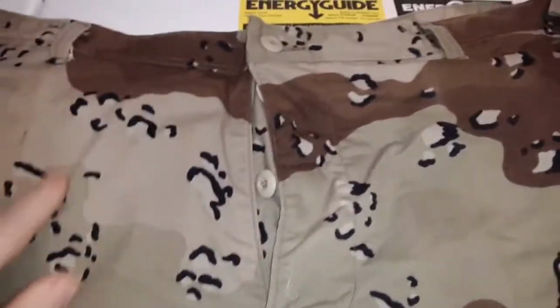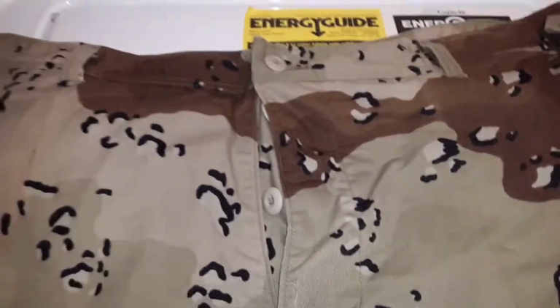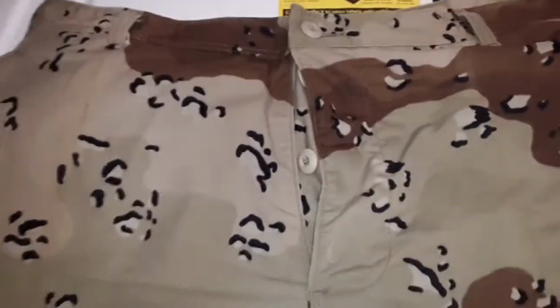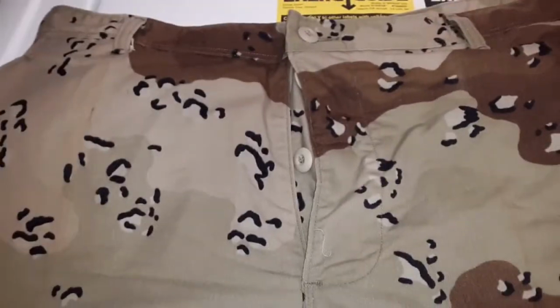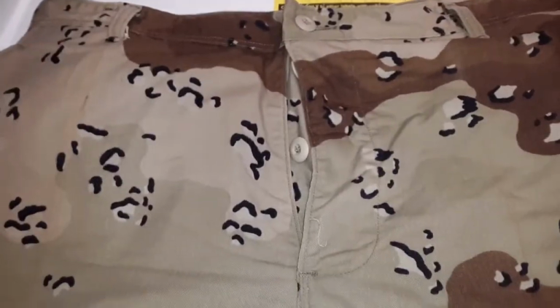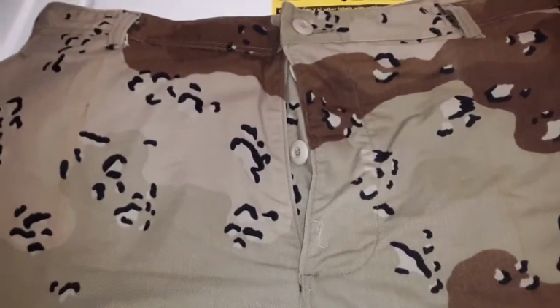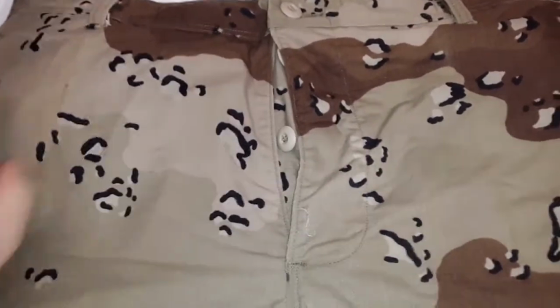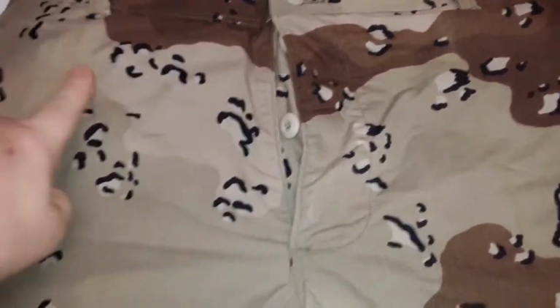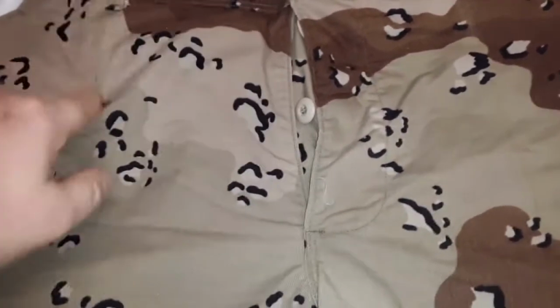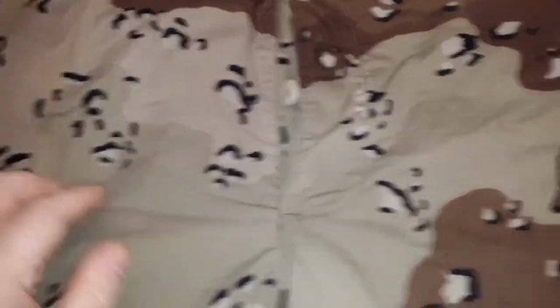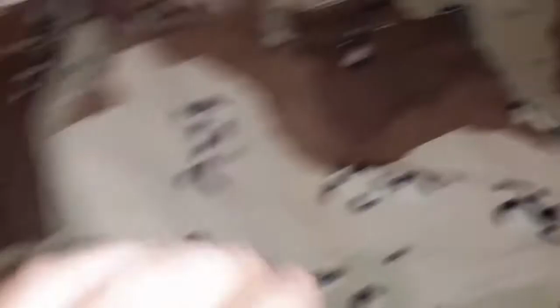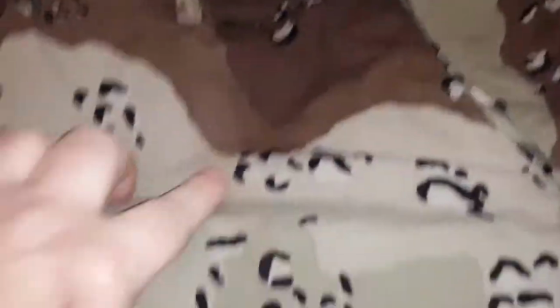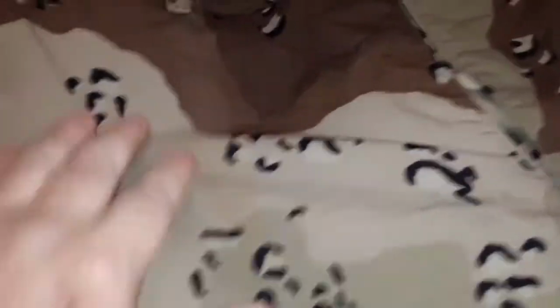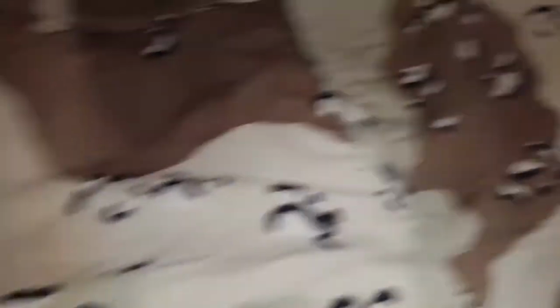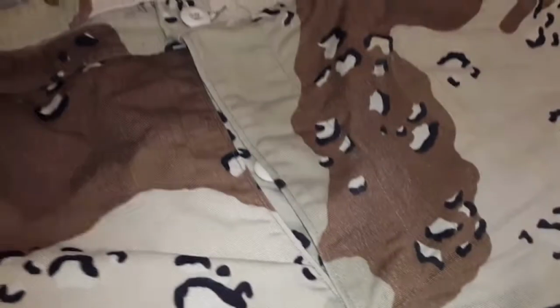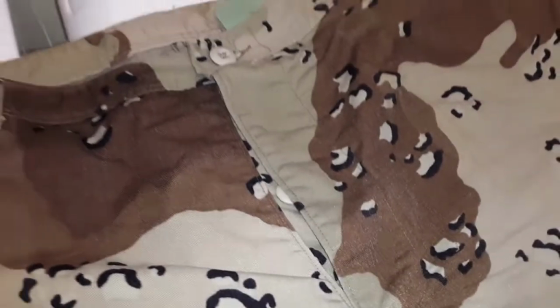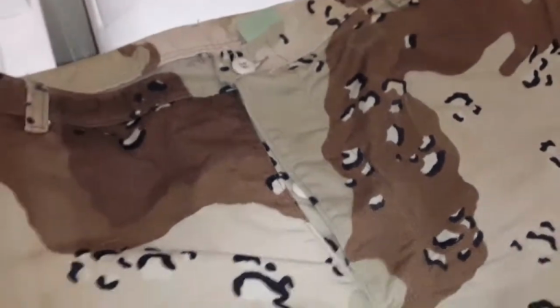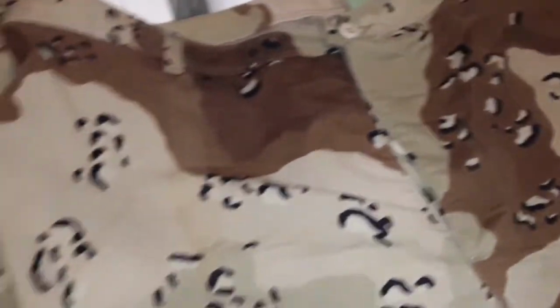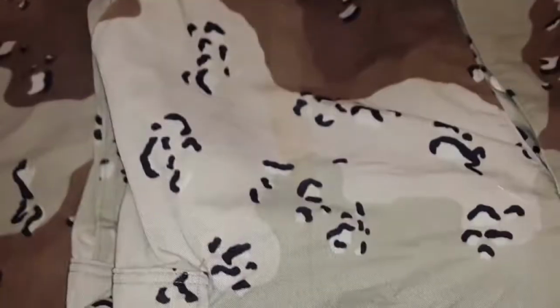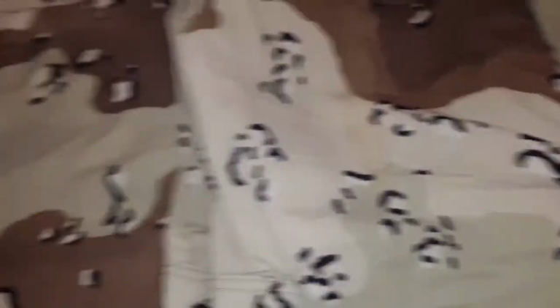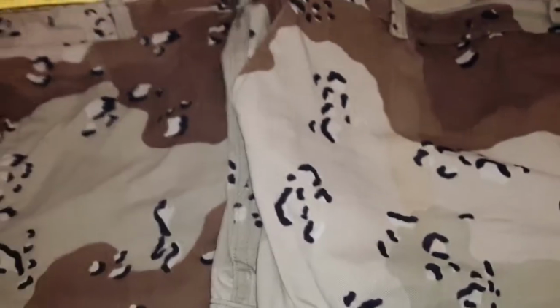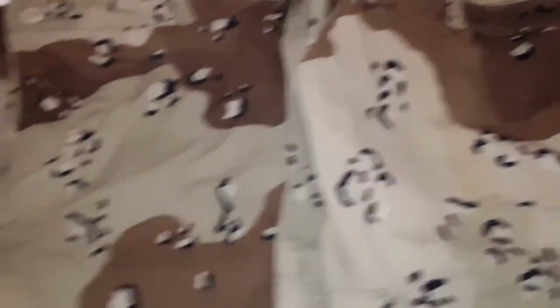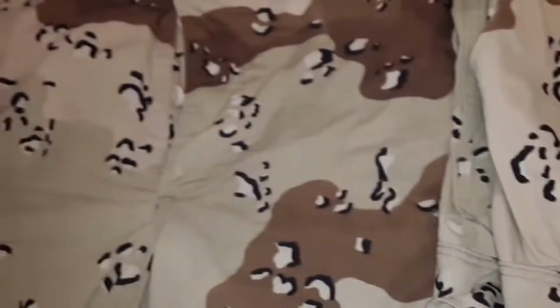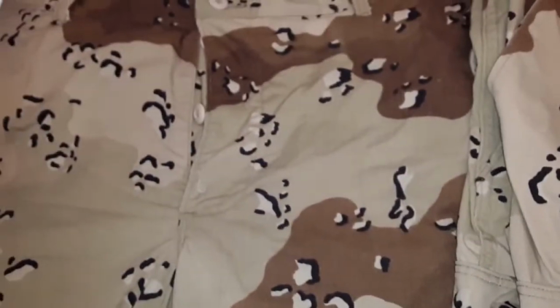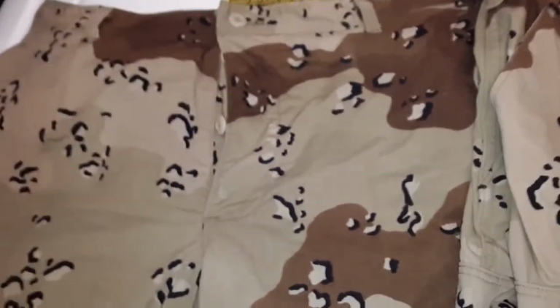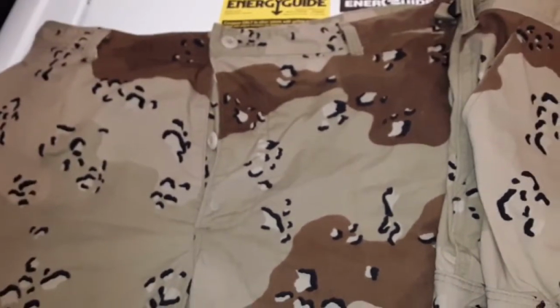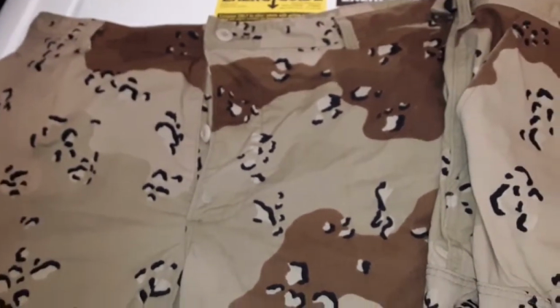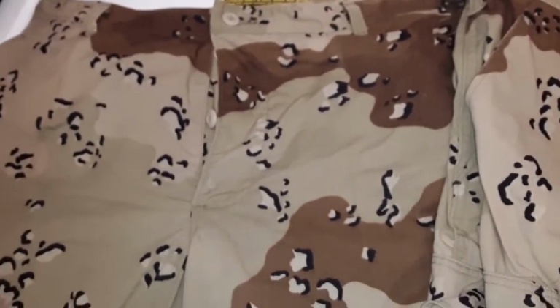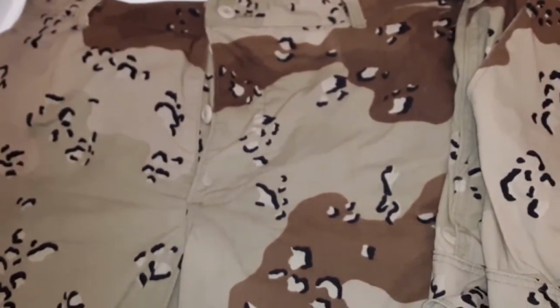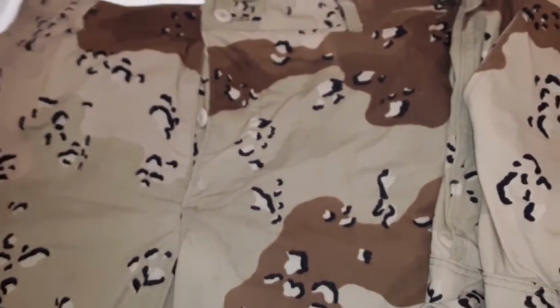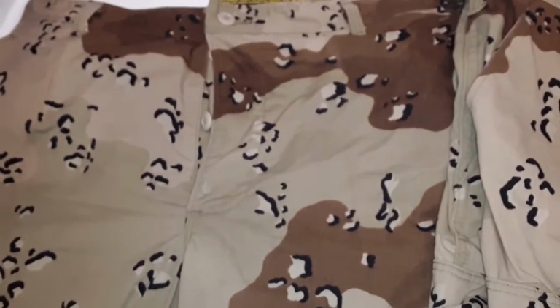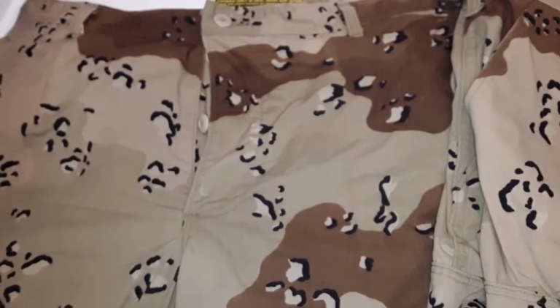You know what? Next time I launder them, I'll just put some stain remover on those parts. And I bet within a couple more washes, that little bit of stain will be completely gone.